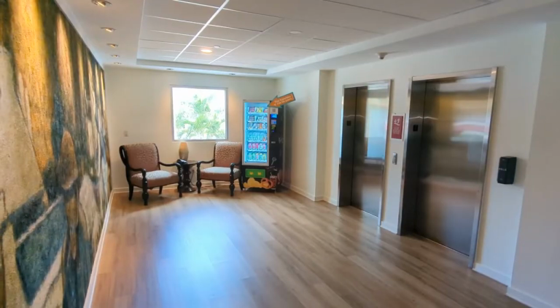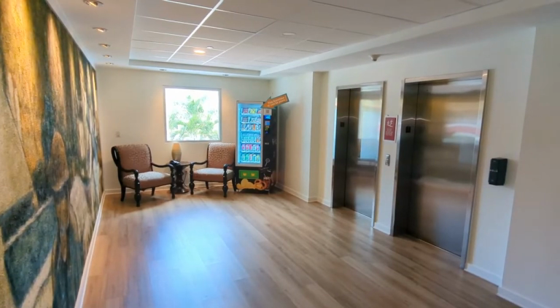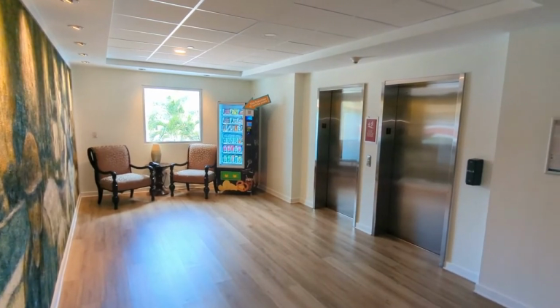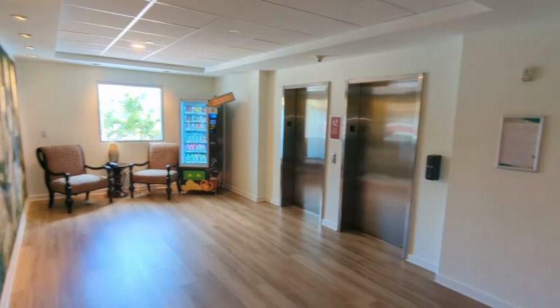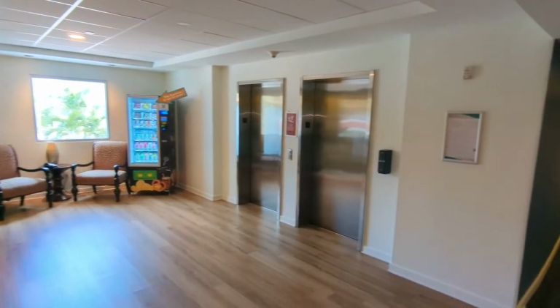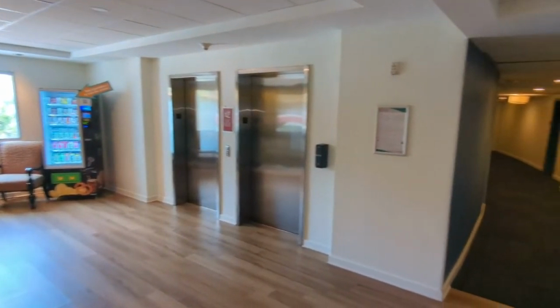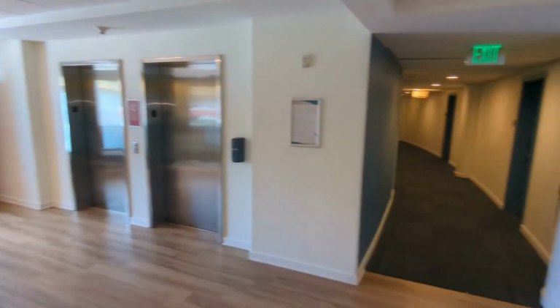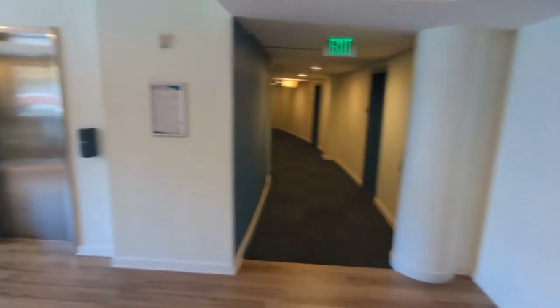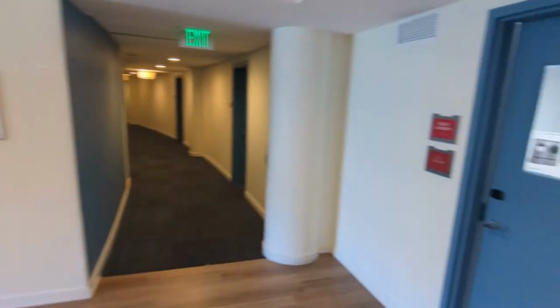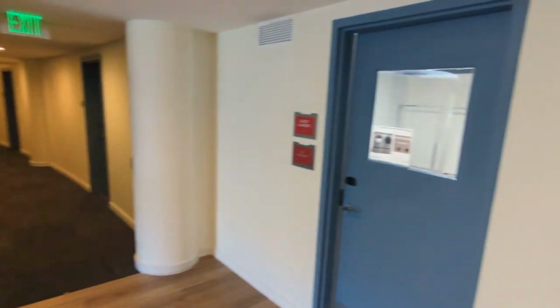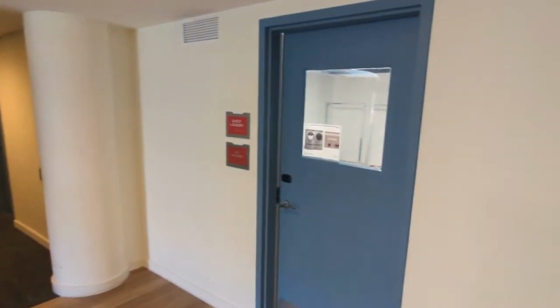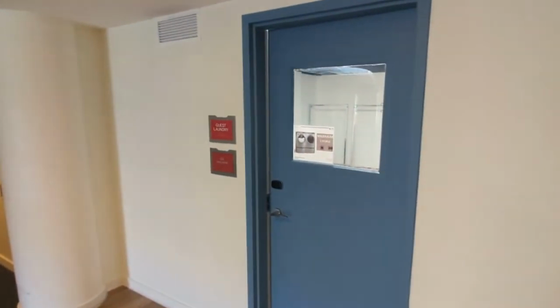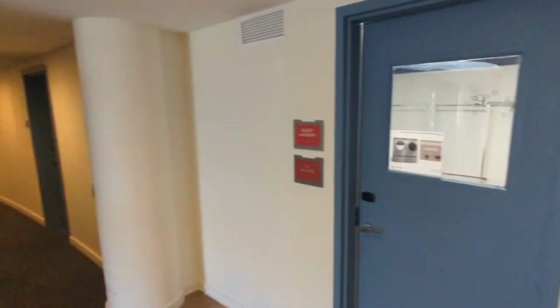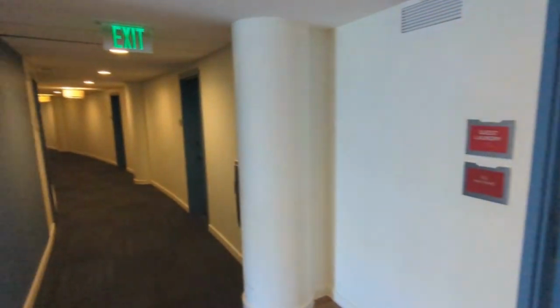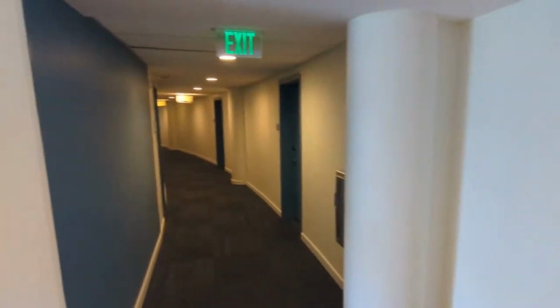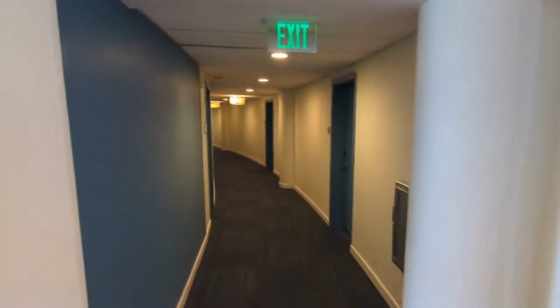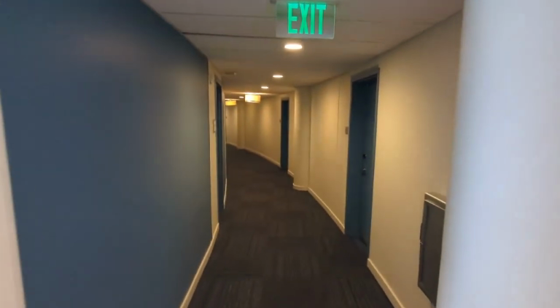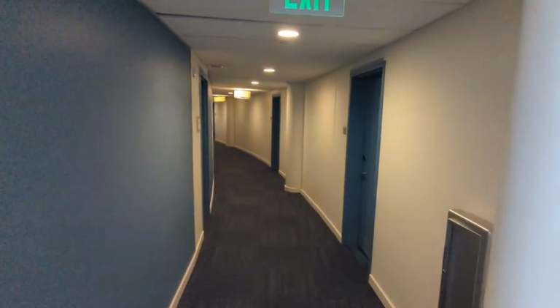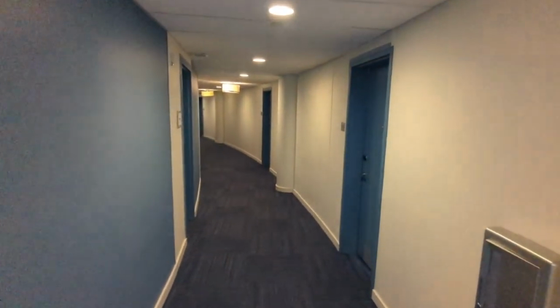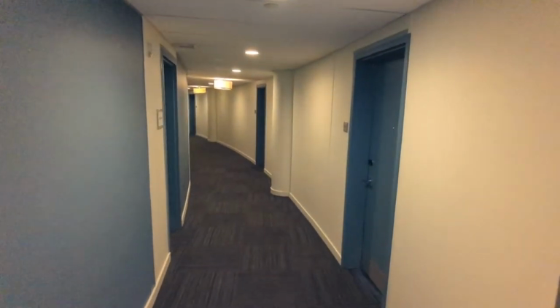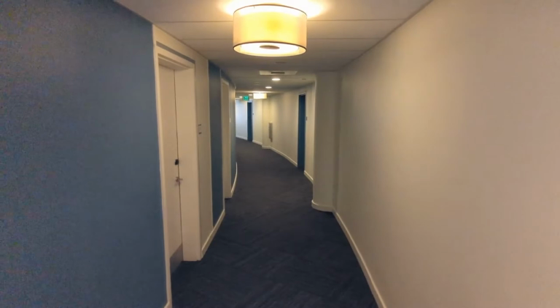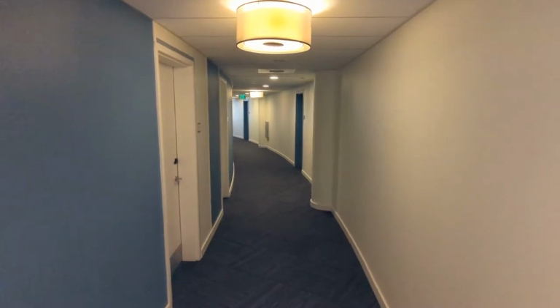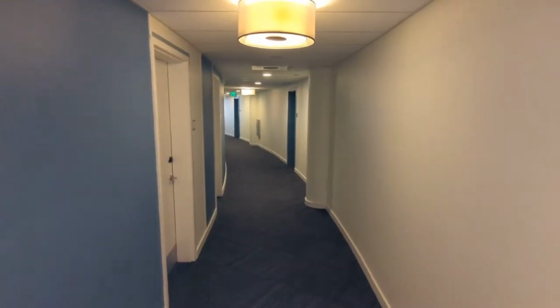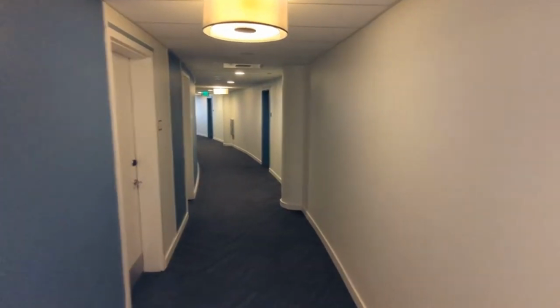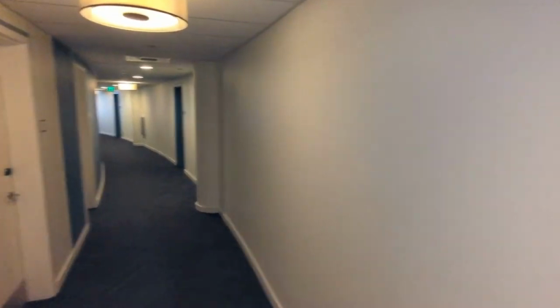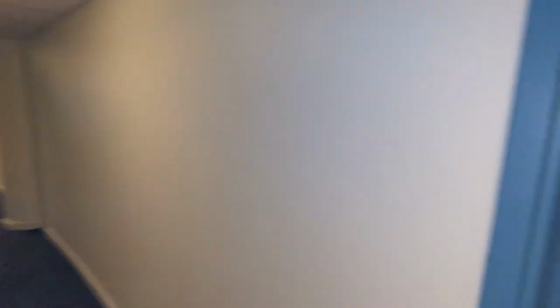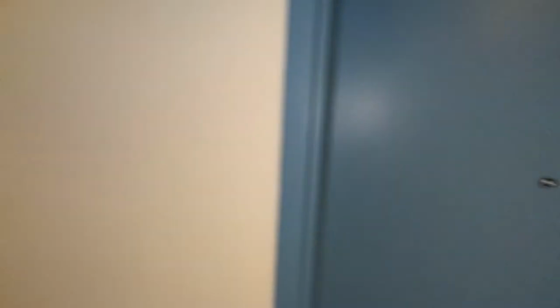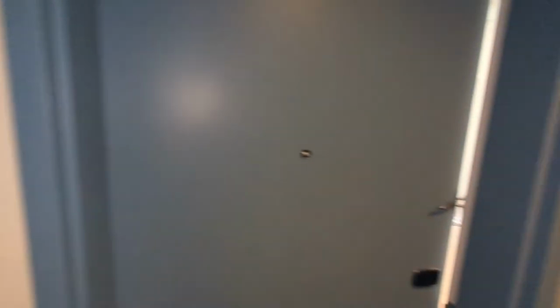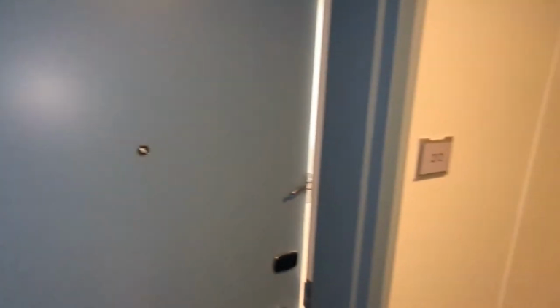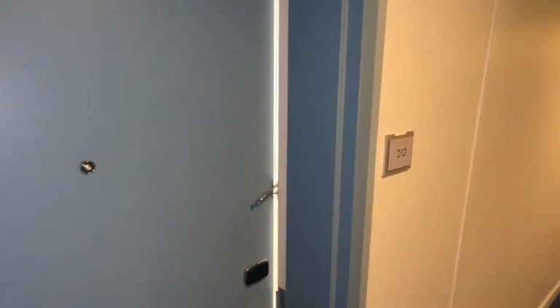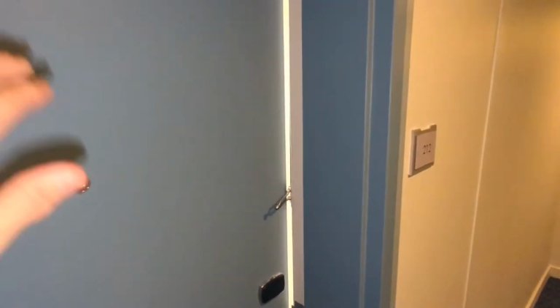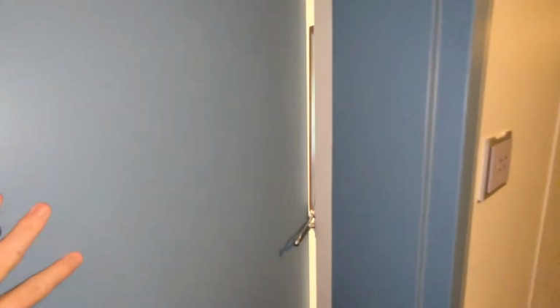Here we are in the elevator on the second floor, across from the 24-hour guest laundry. The room is right down there — those good-looking curved hallways leading to room 212.